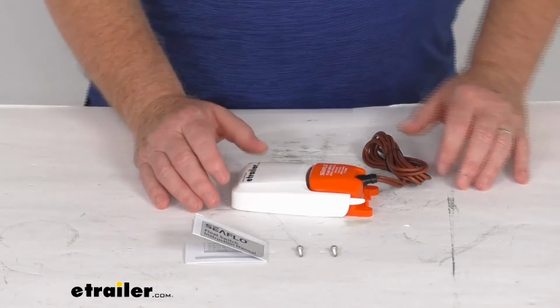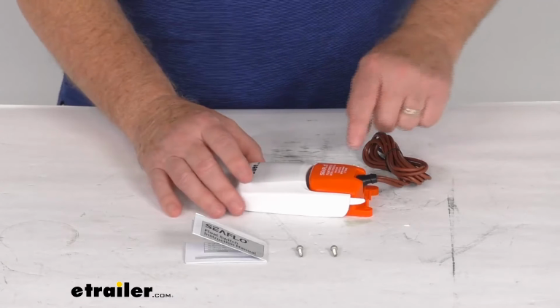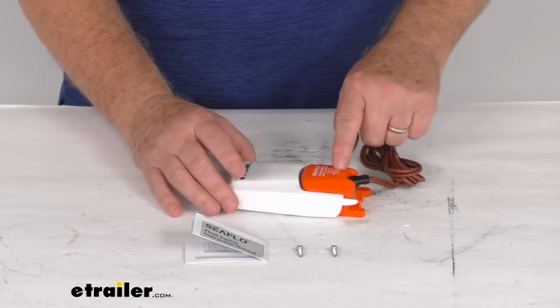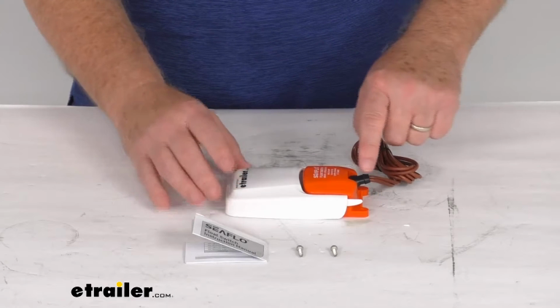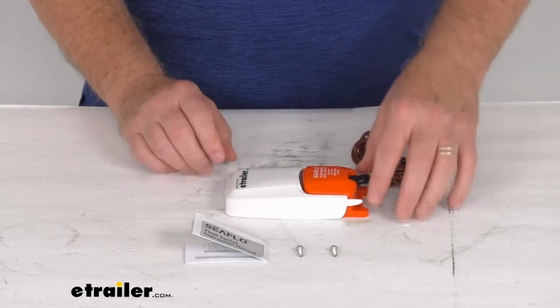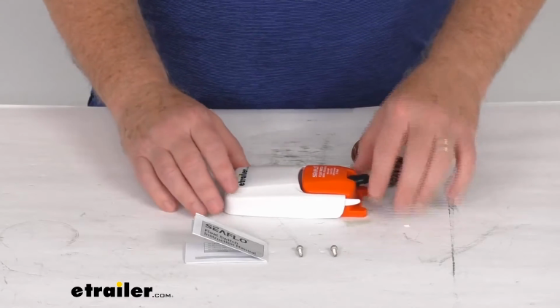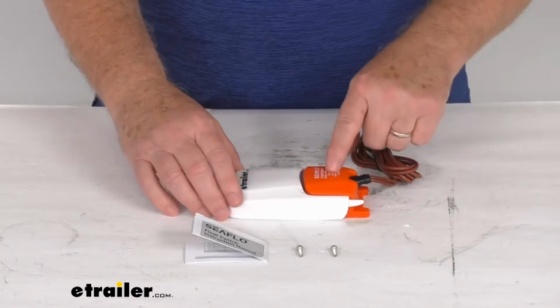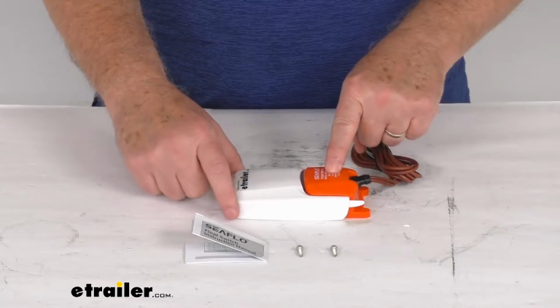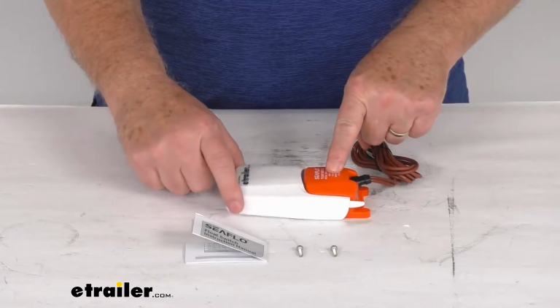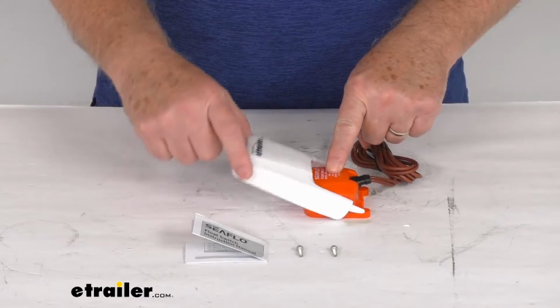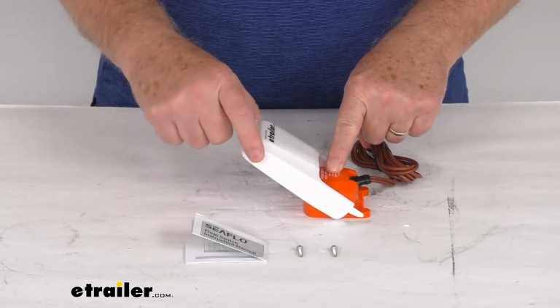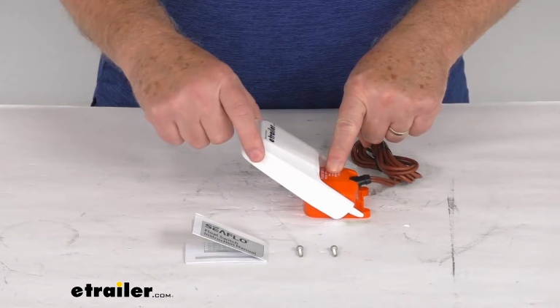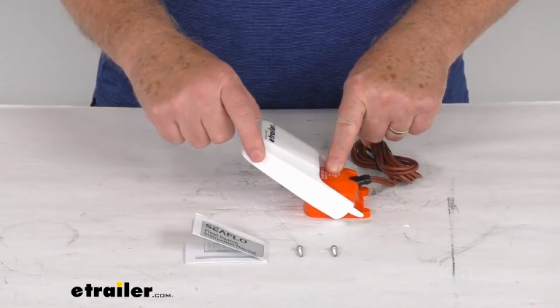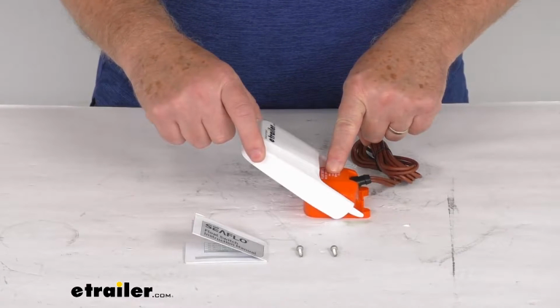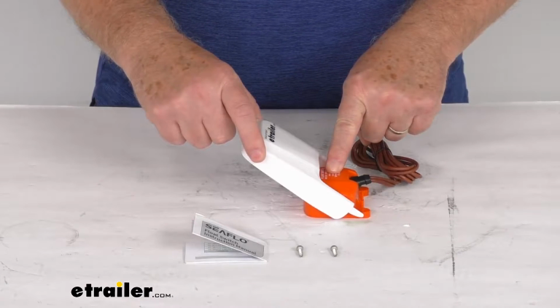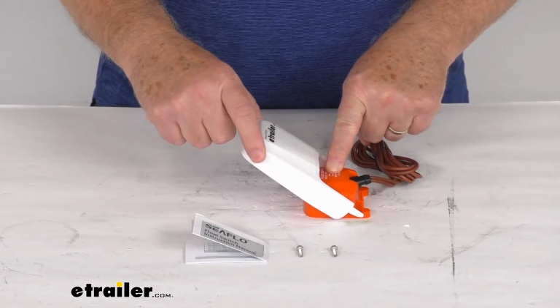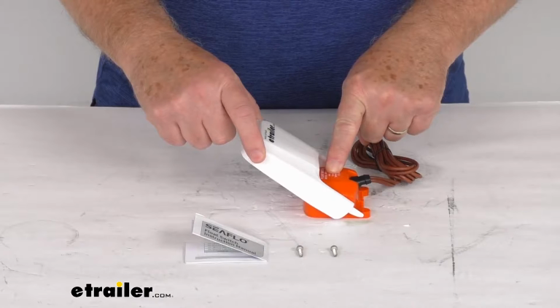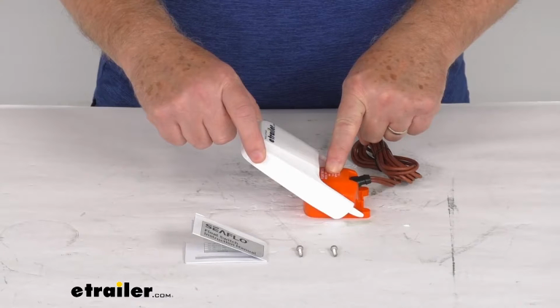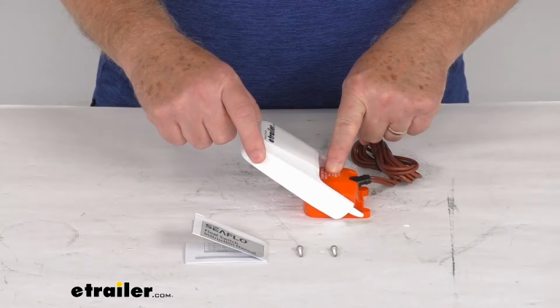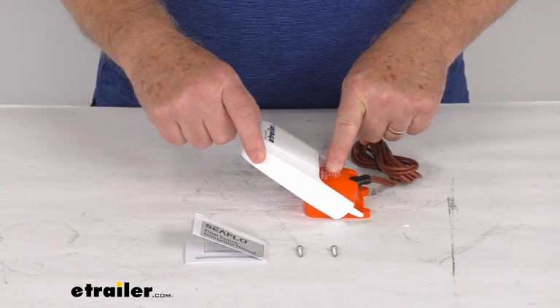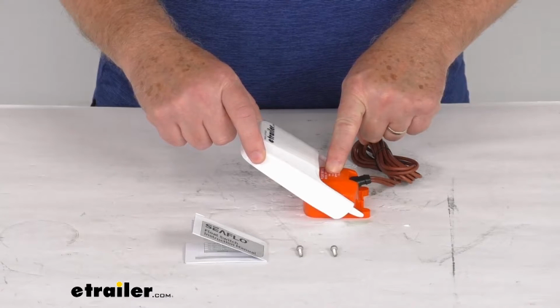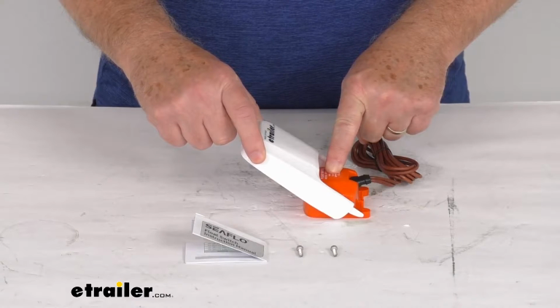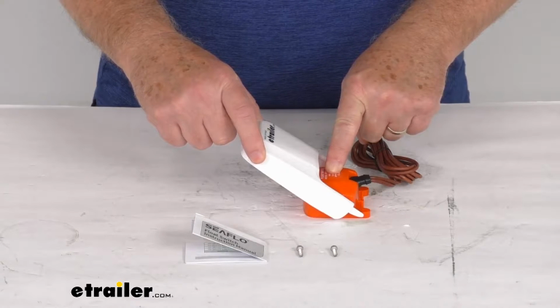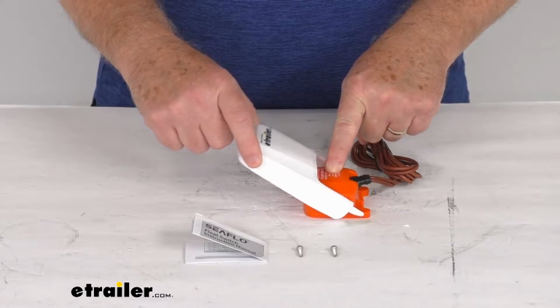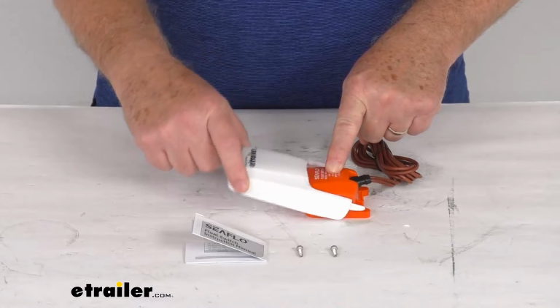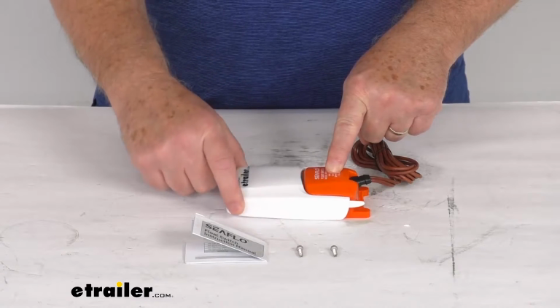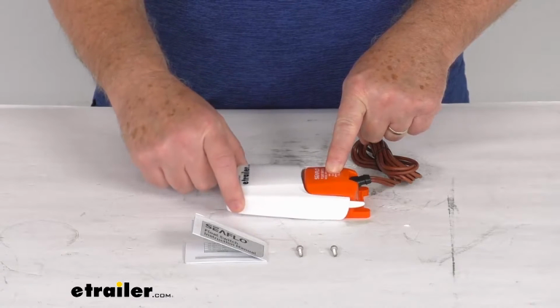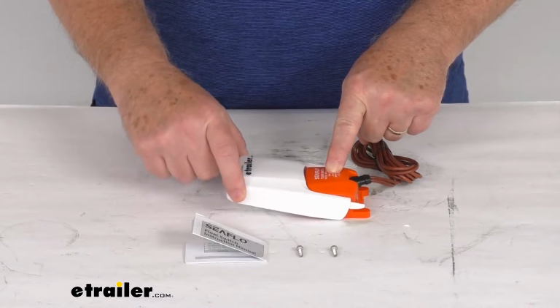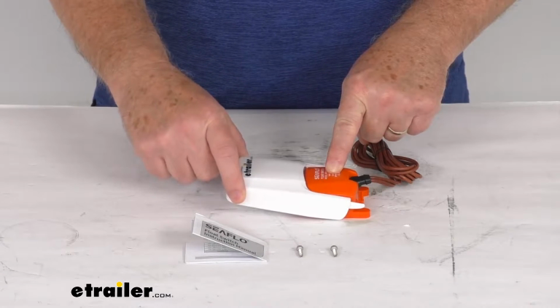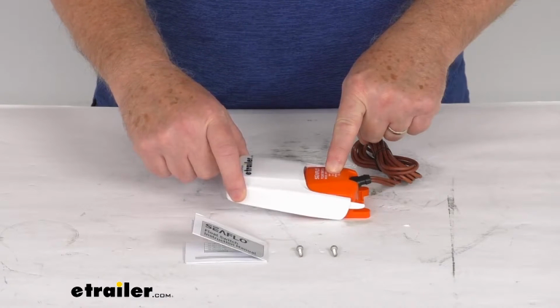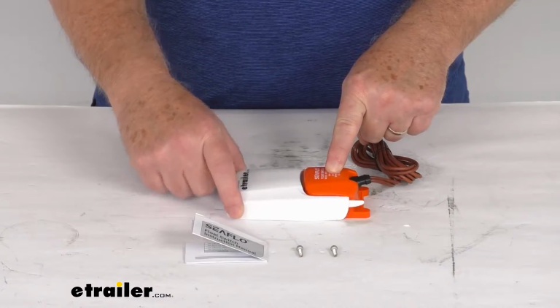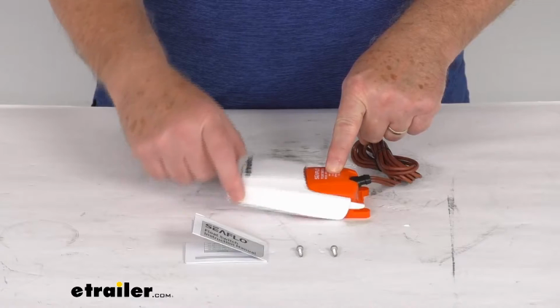When you mount this down, you can hear it when it gets up that high. It'll click on, turns the pump on, and then when it gets to 1 inch, it'll turn it off.